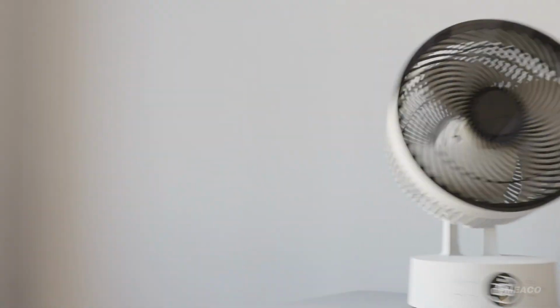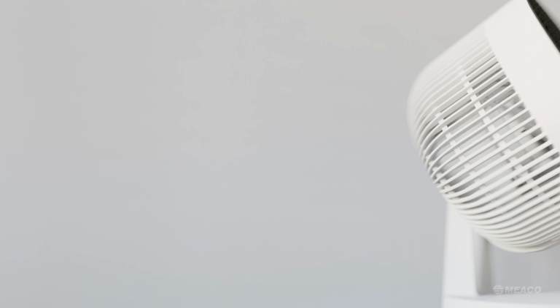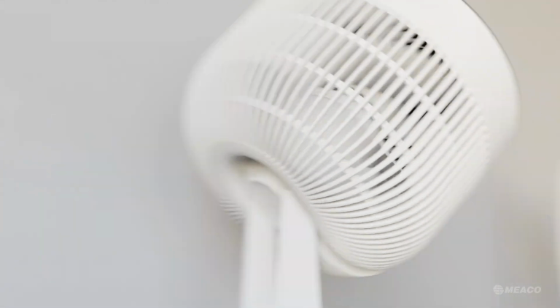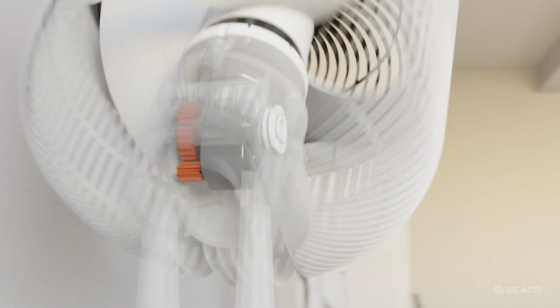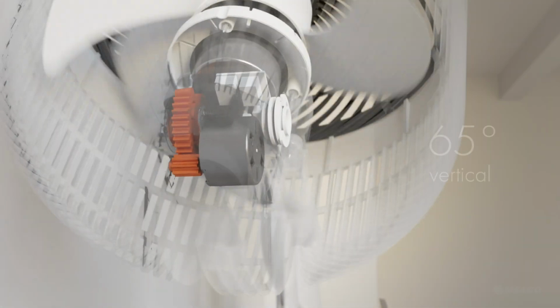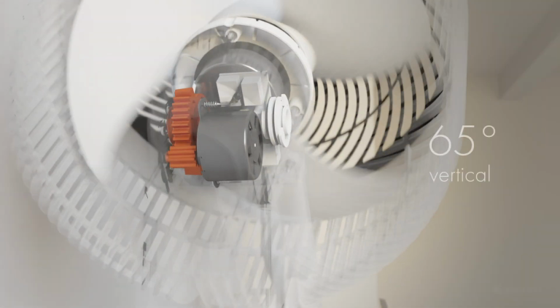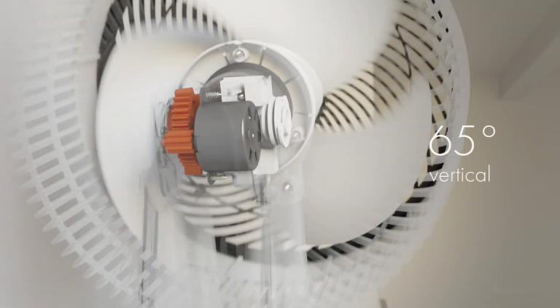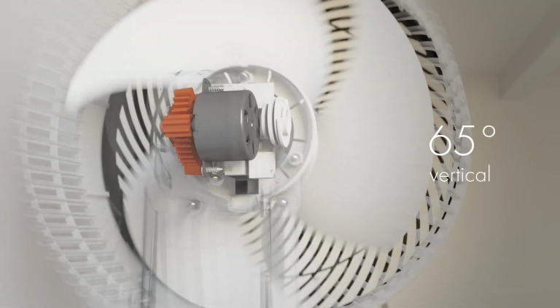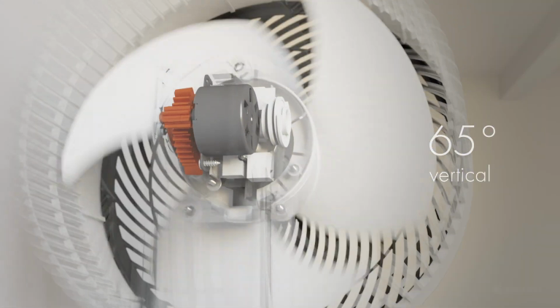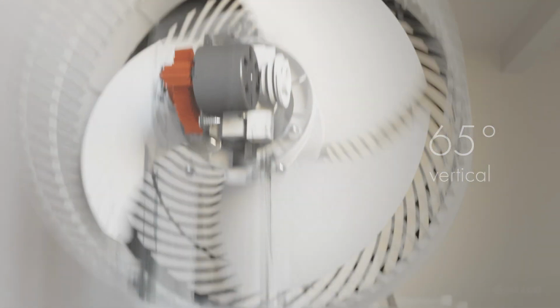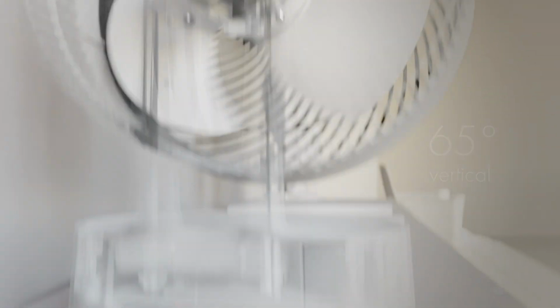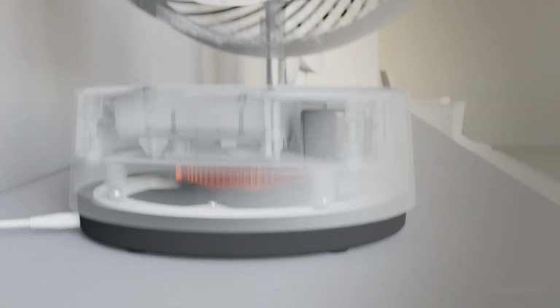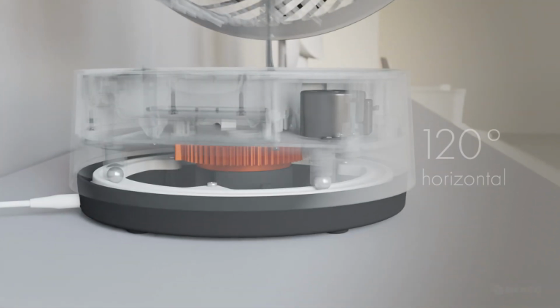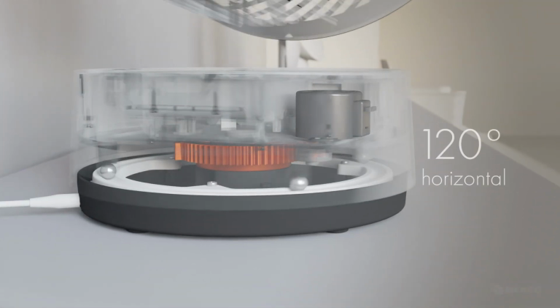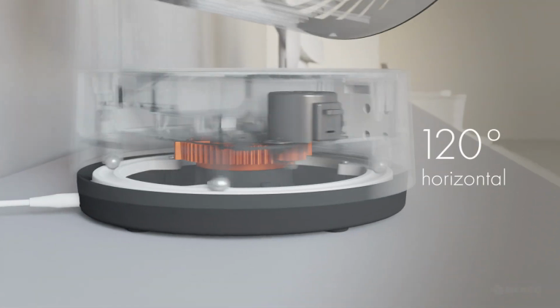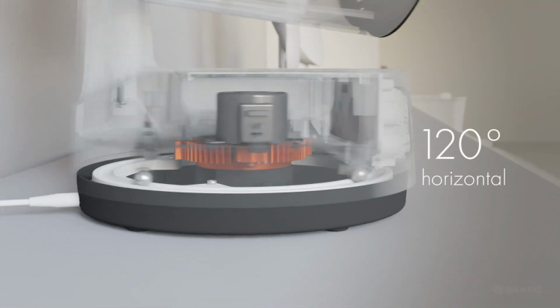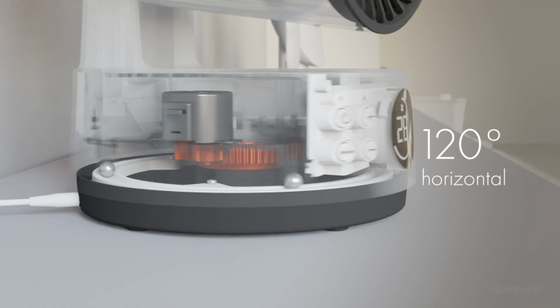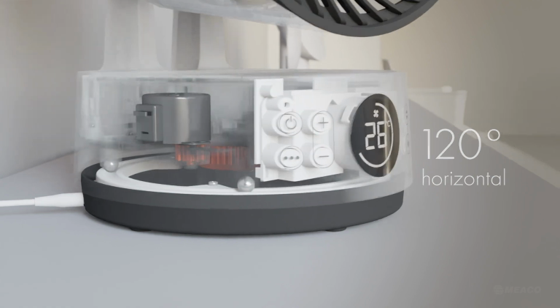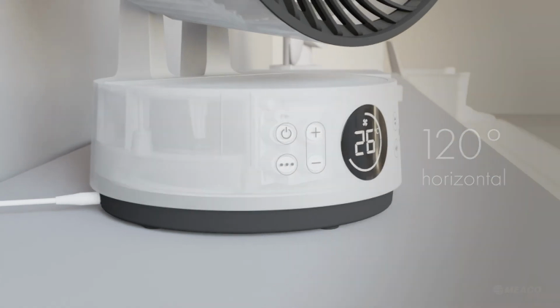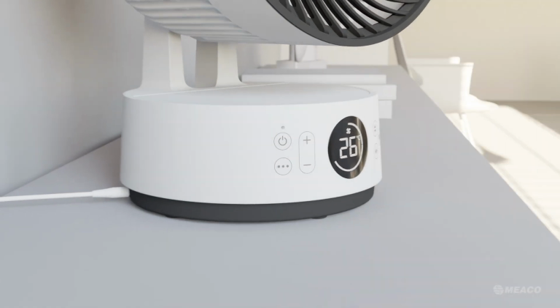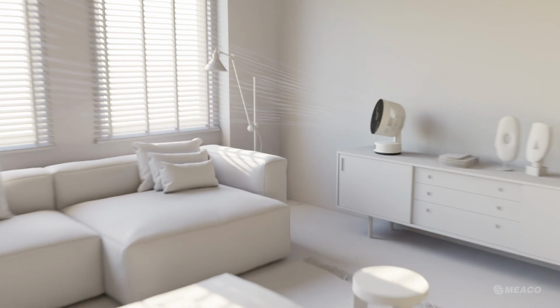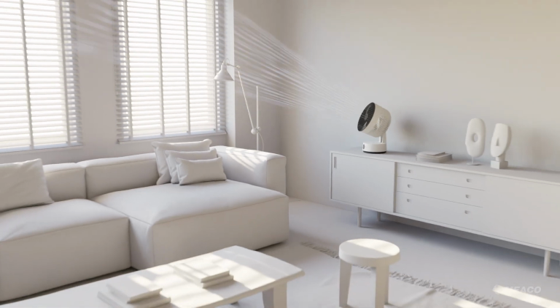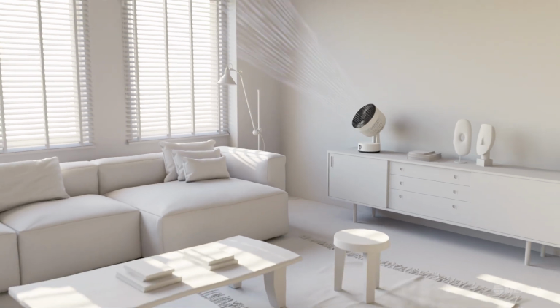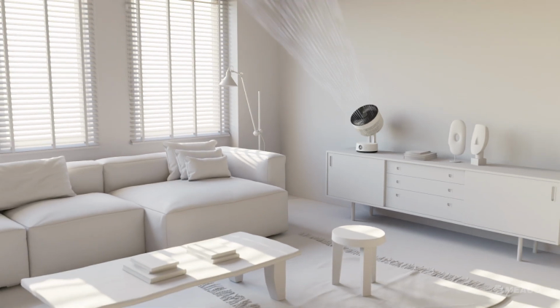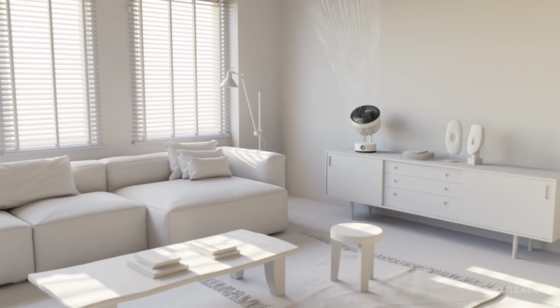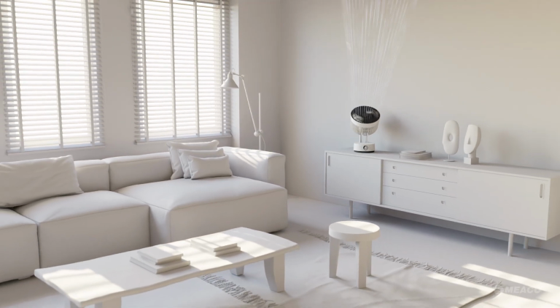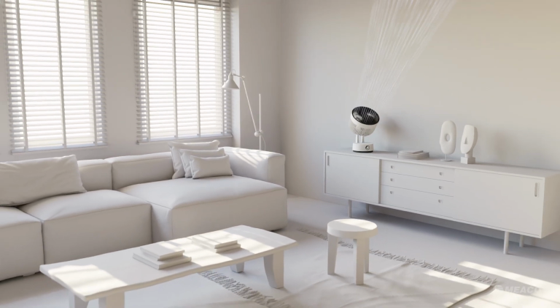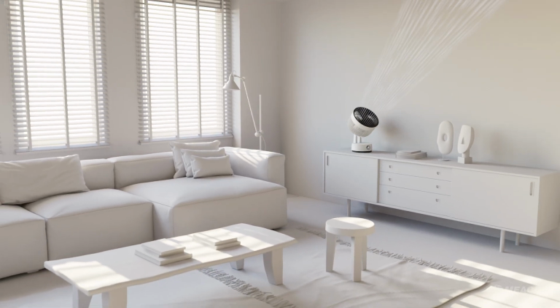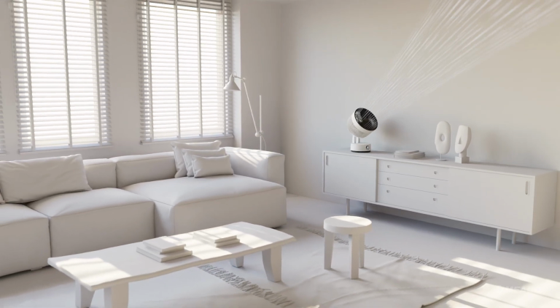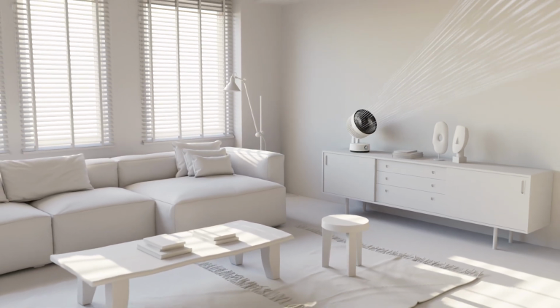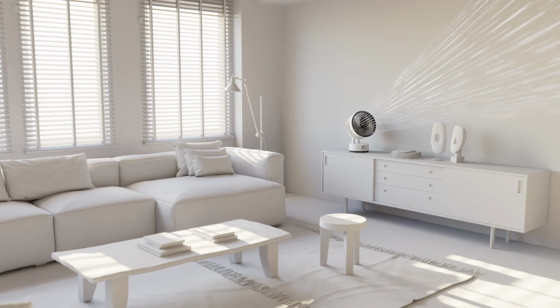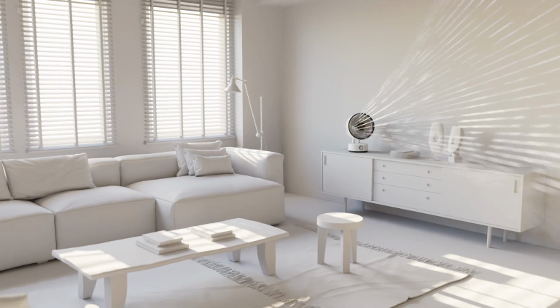Our new oscillation motors enable 65 degrees vertical and 120 degrees horizontal movement. These combine to help us reach every corner of your room.